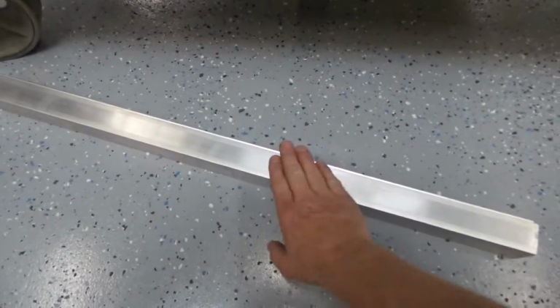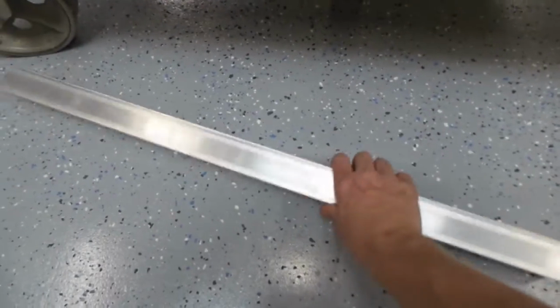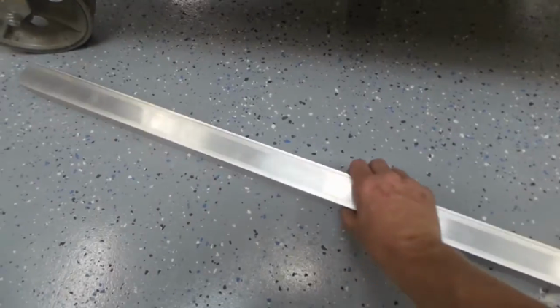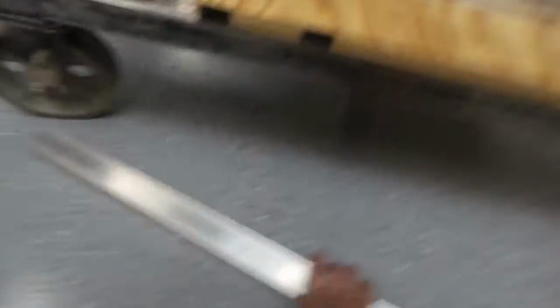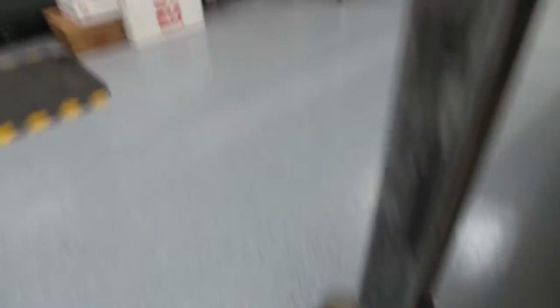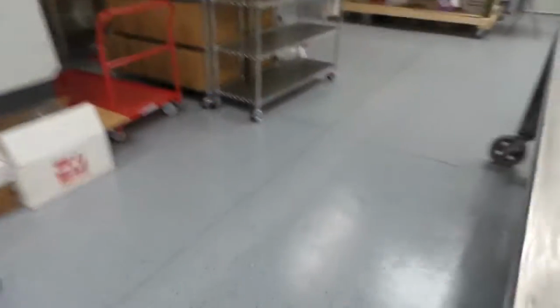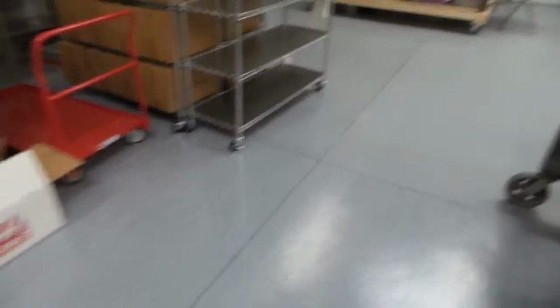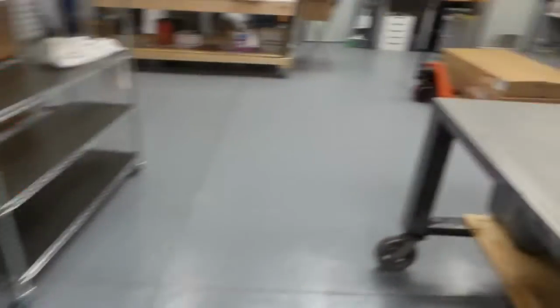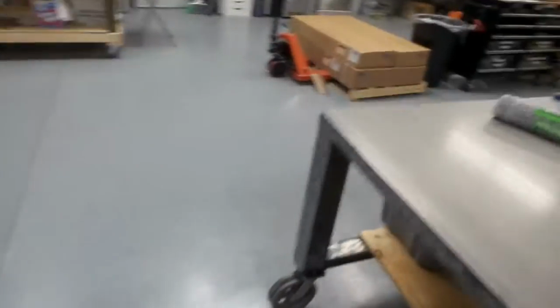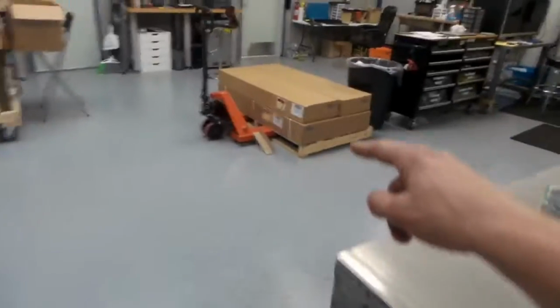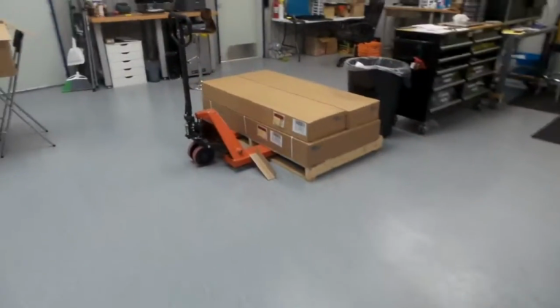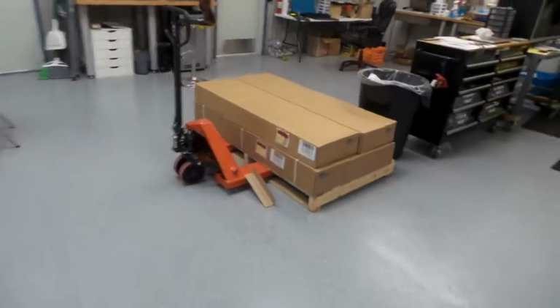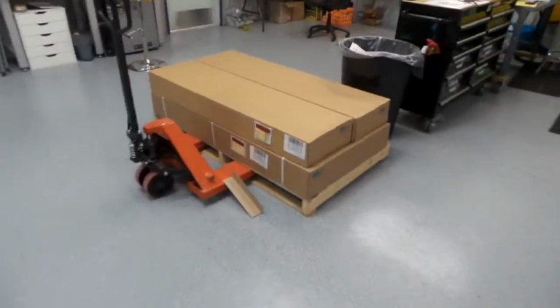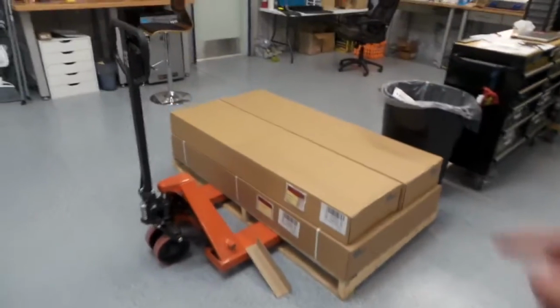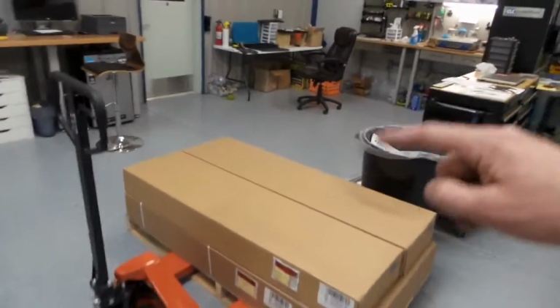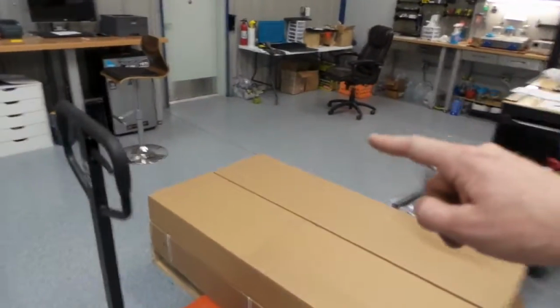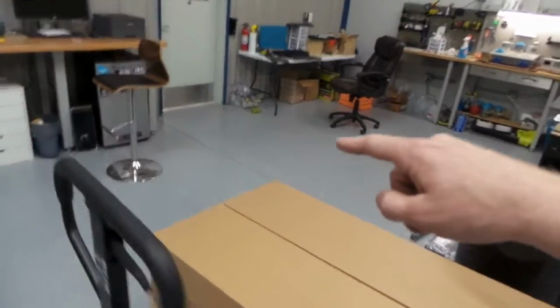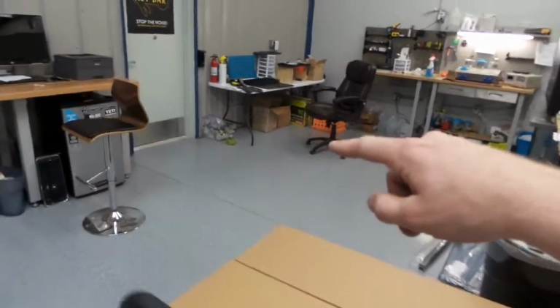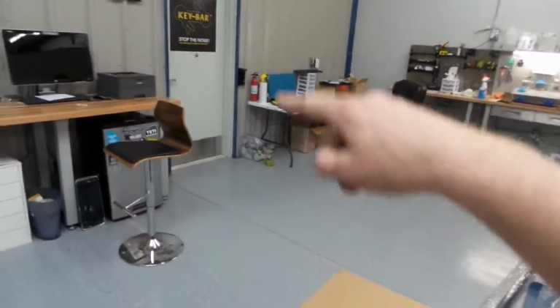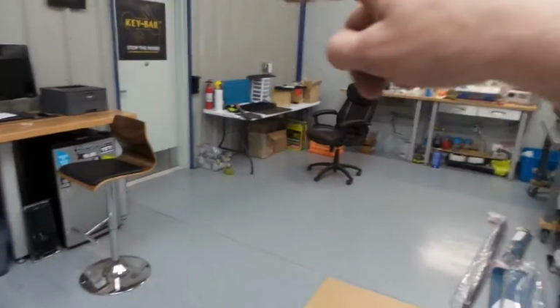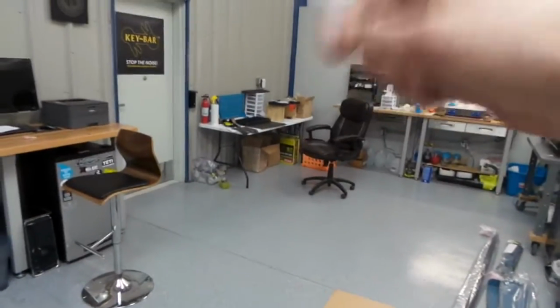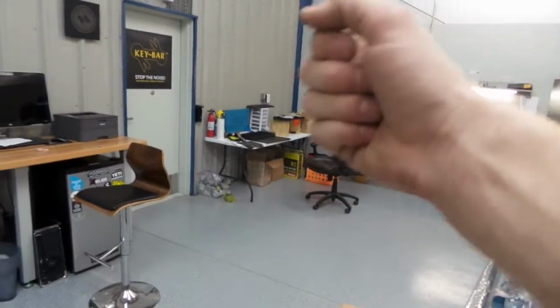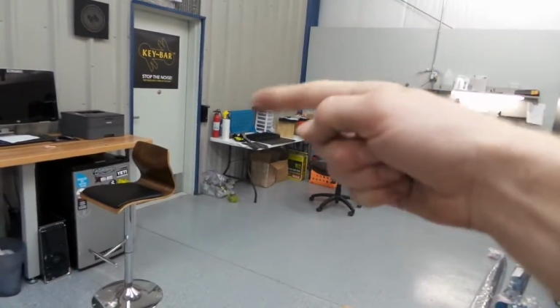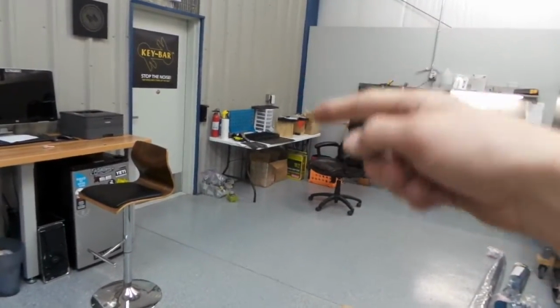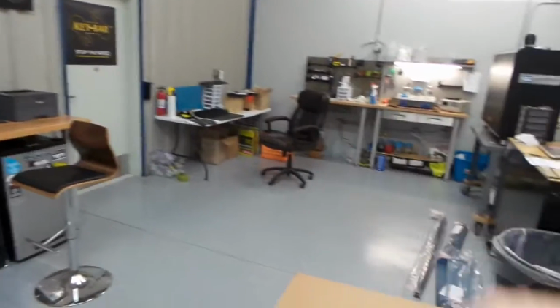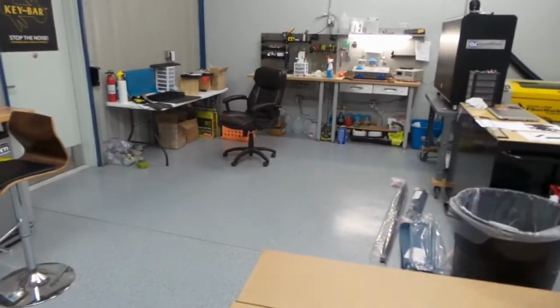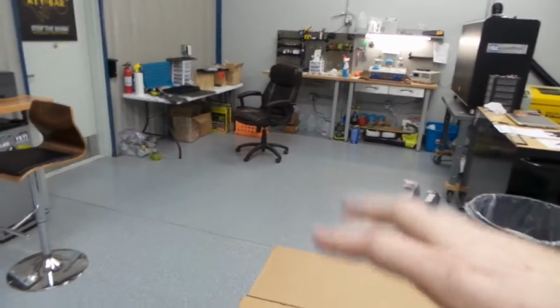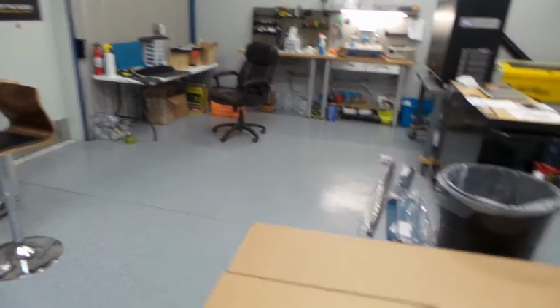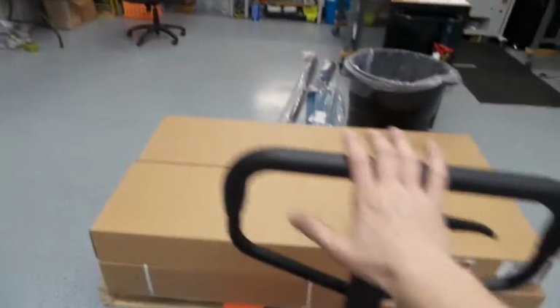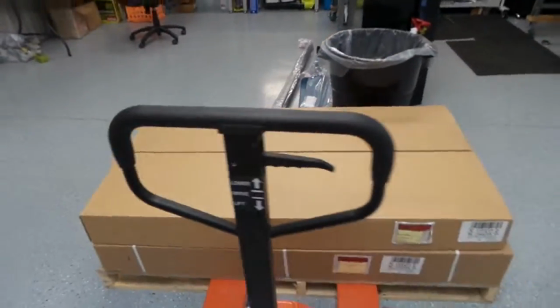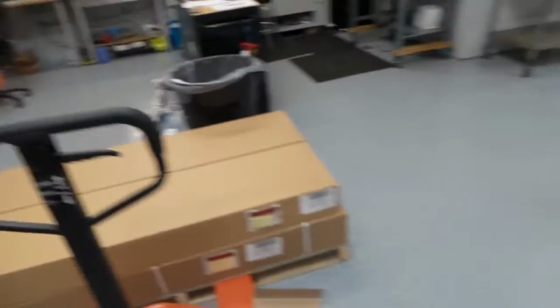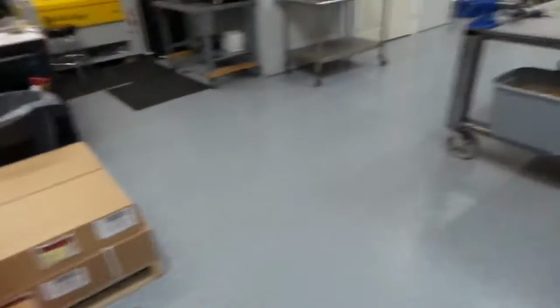We got a couple more packages in — this one here is an assembly station. That's gonna be a nice assembly station with a tool rack, a light over it, and some shelves. We're gonna assemble that thing next week.